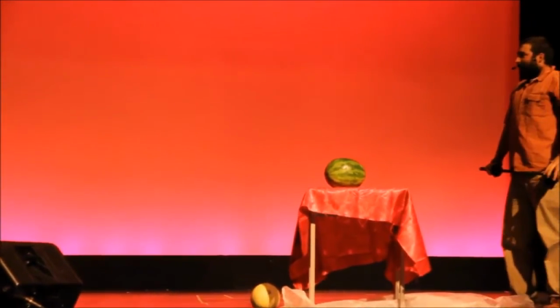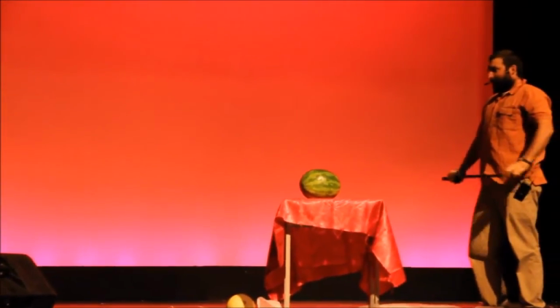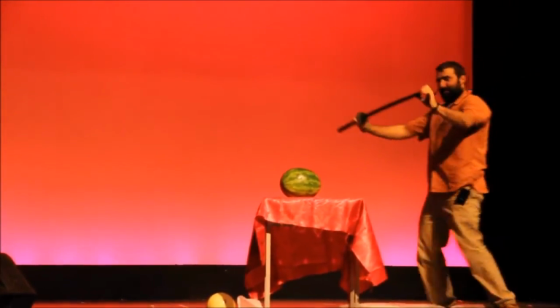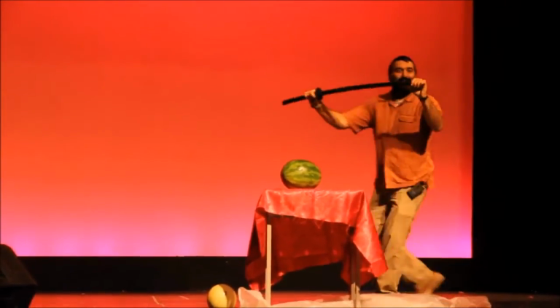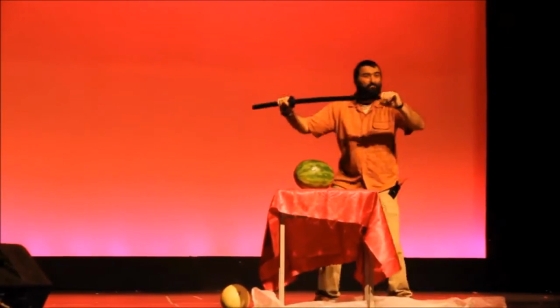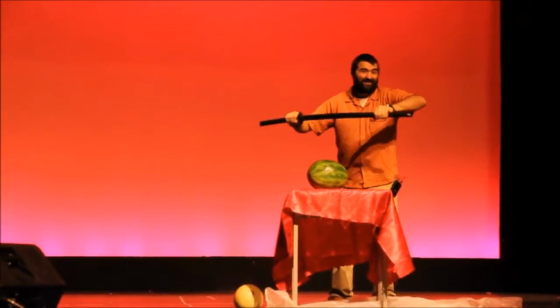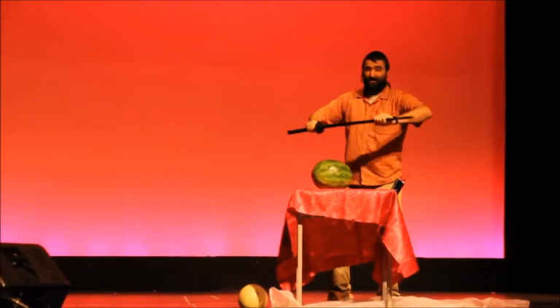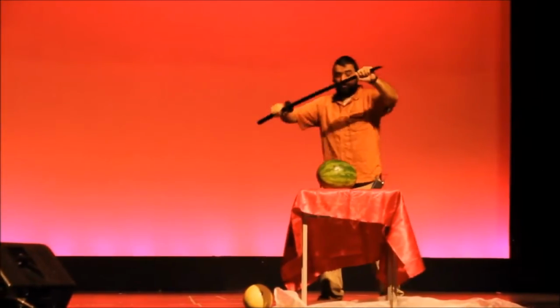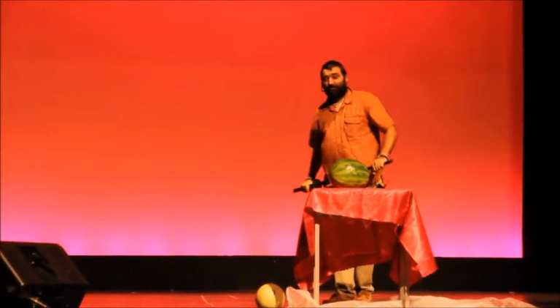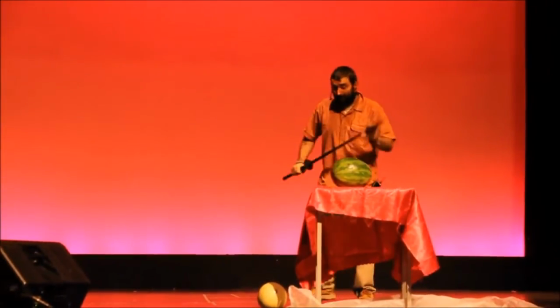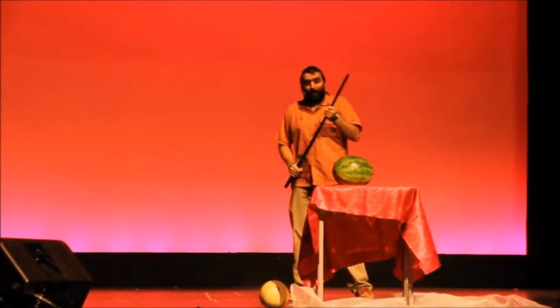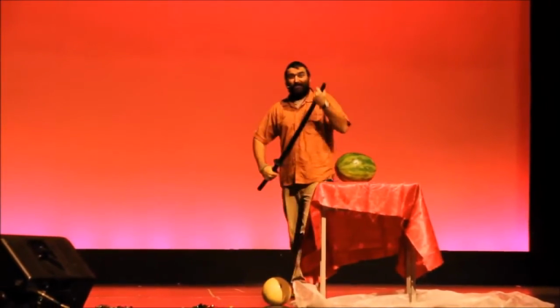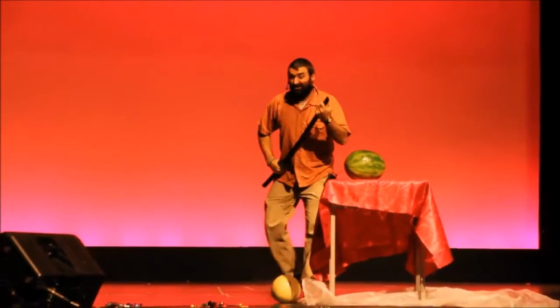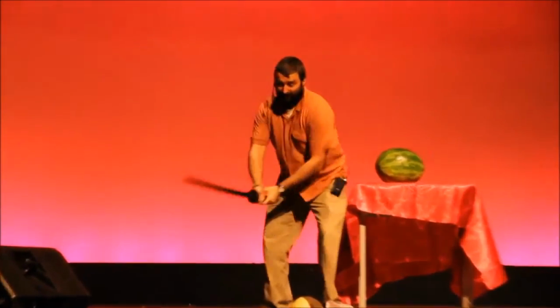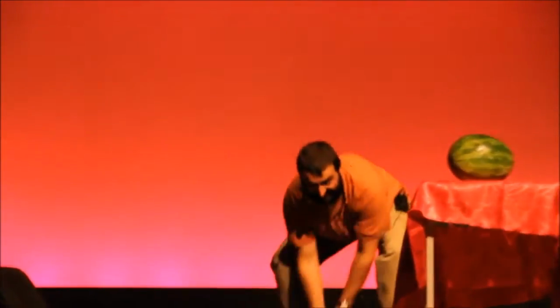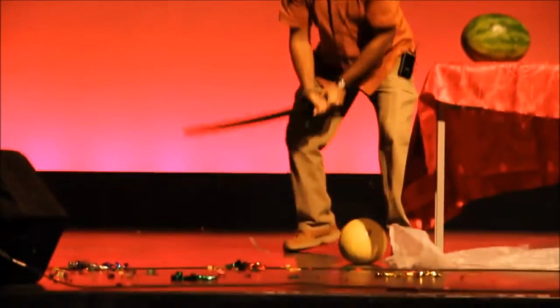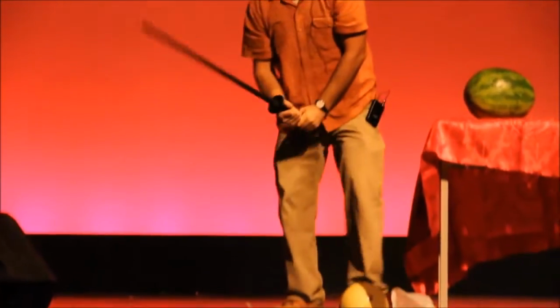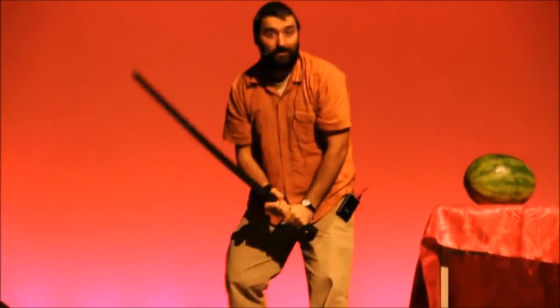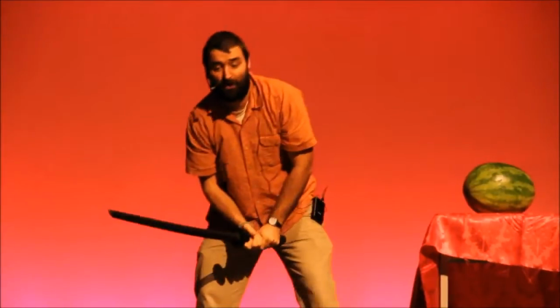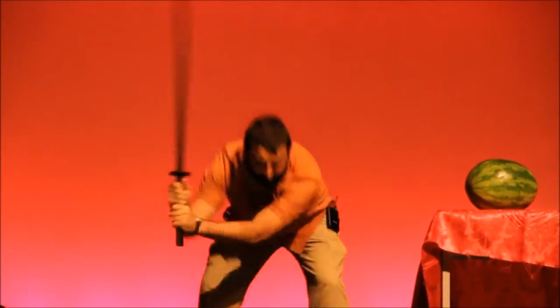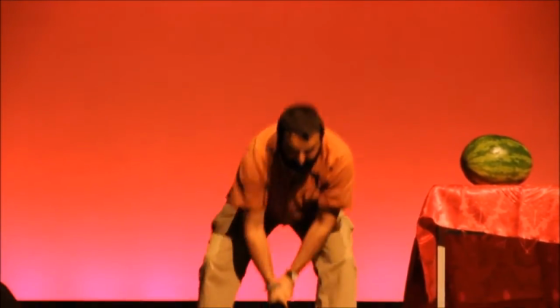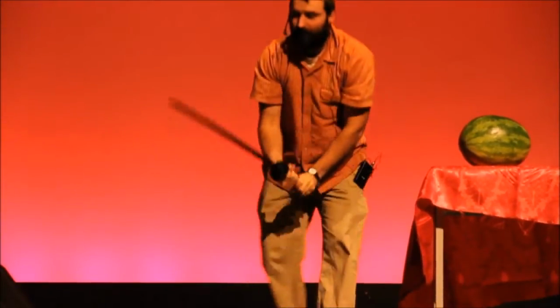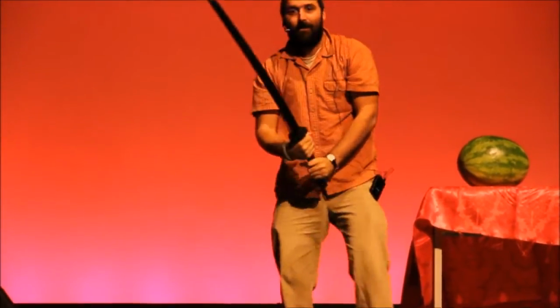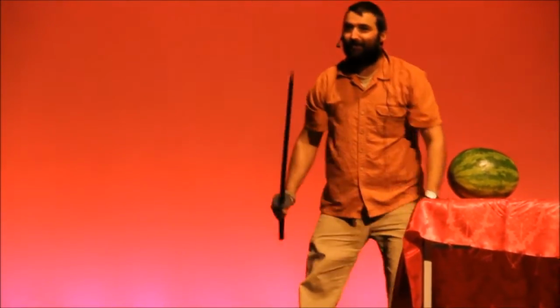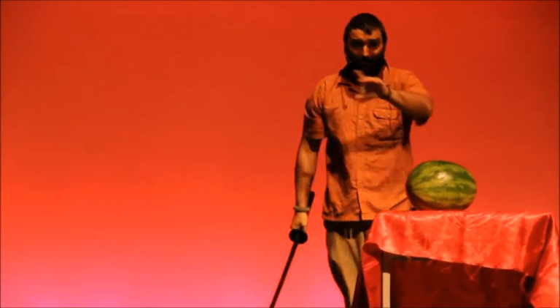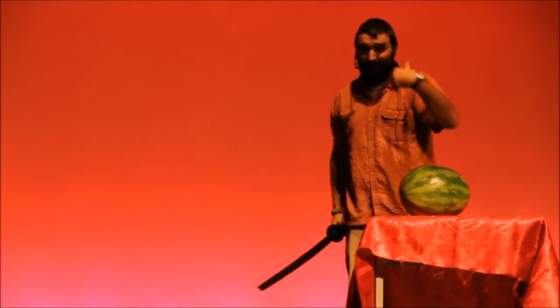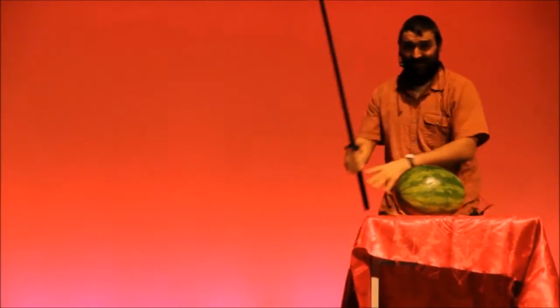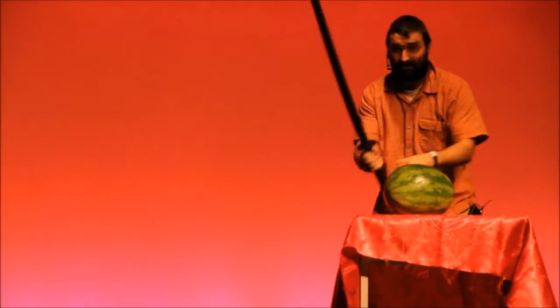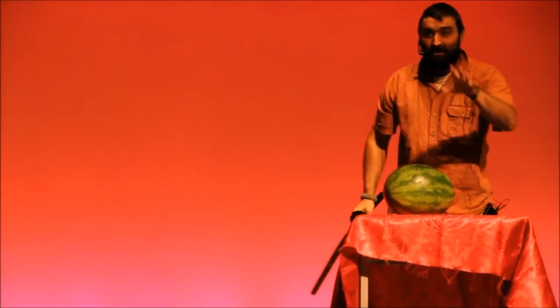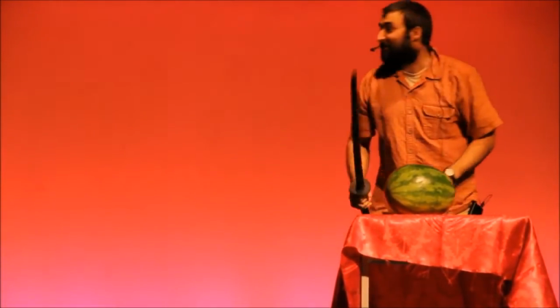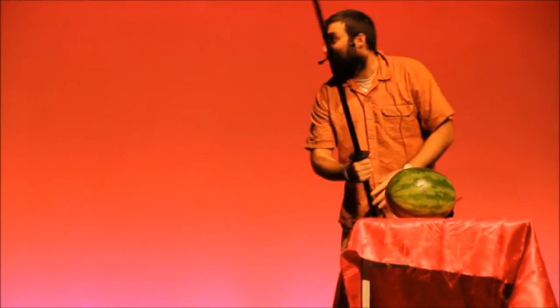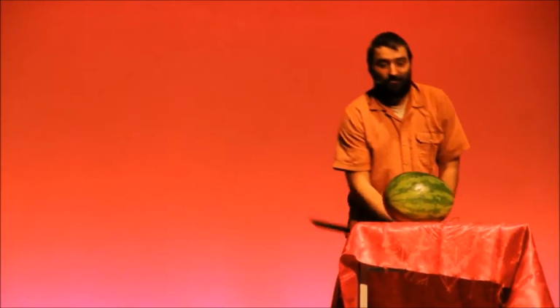Okay, so this is plastic — they wouldn't let me bring a real sword — but it's really strong, and apparently it's unbreakable. I've done some serious damage in physics class with this, which I hope some of you have seen.